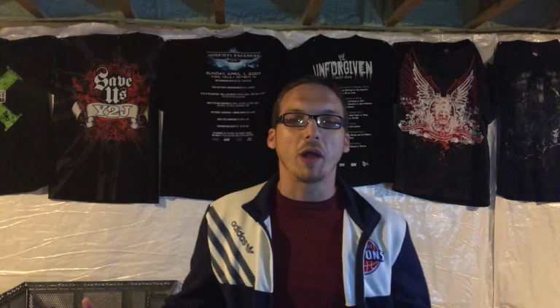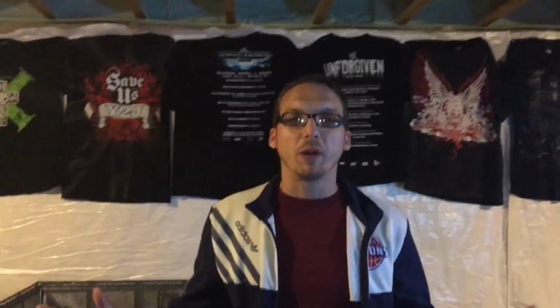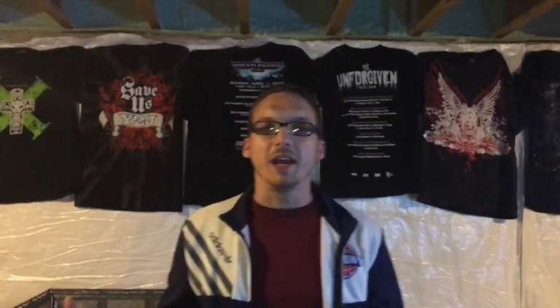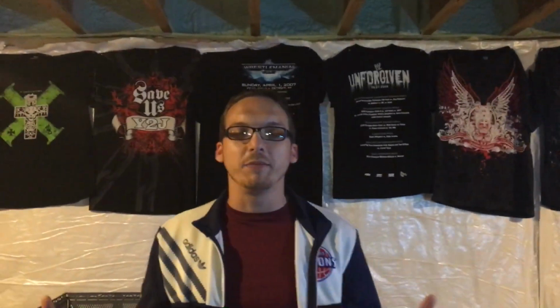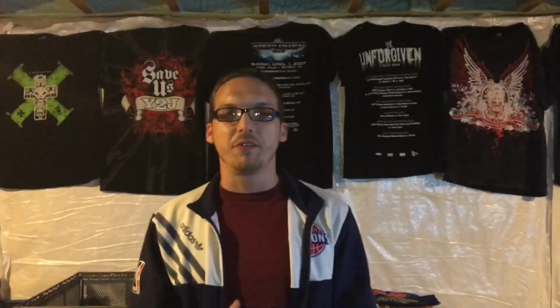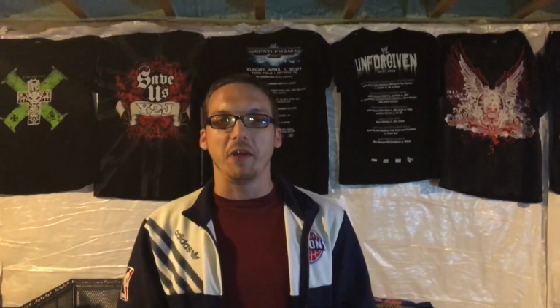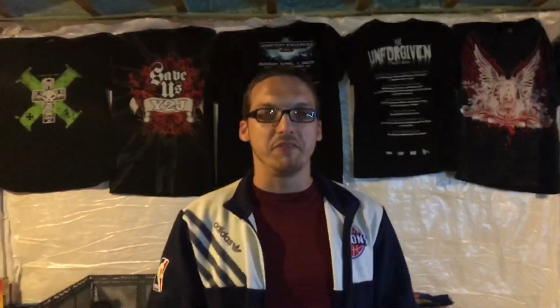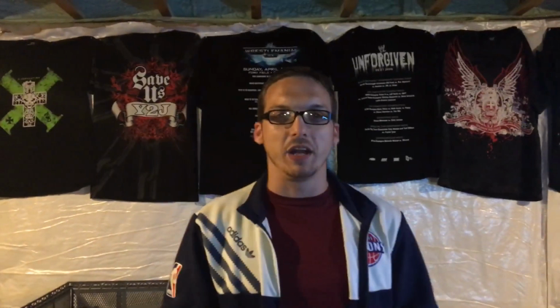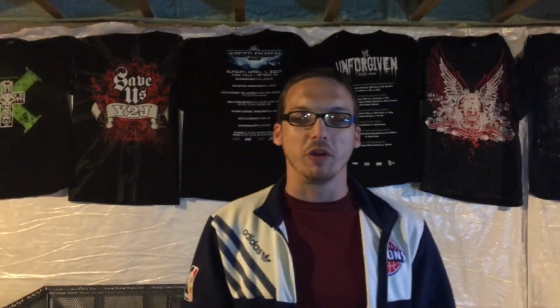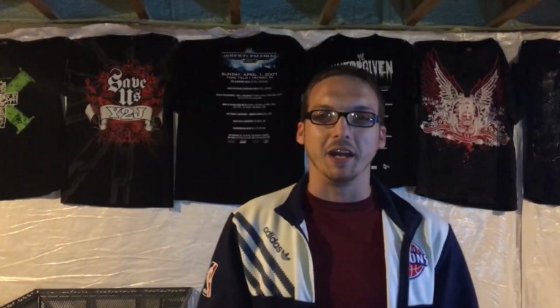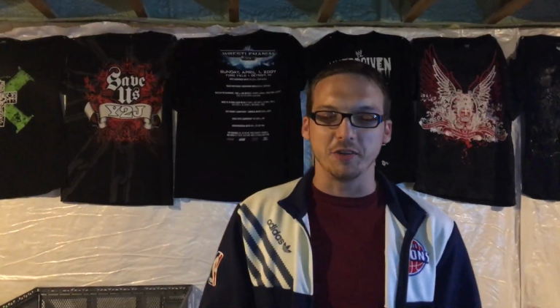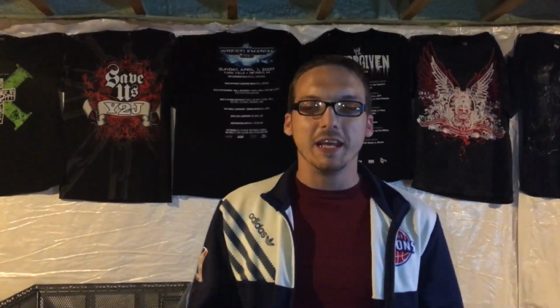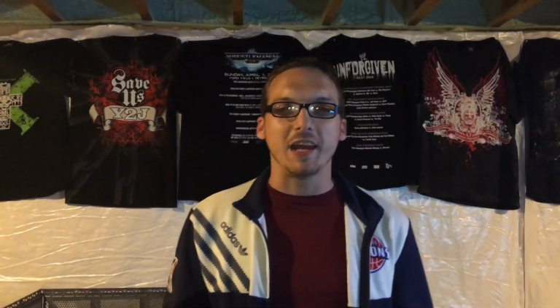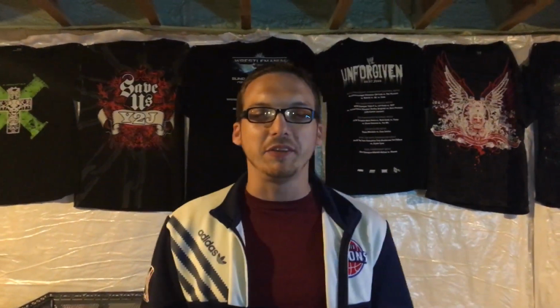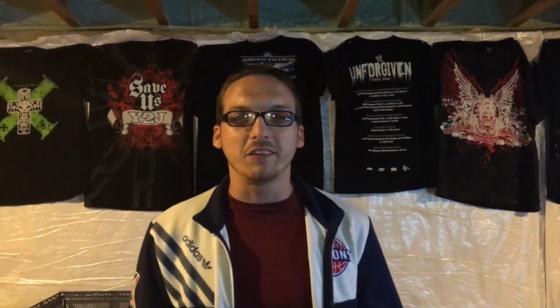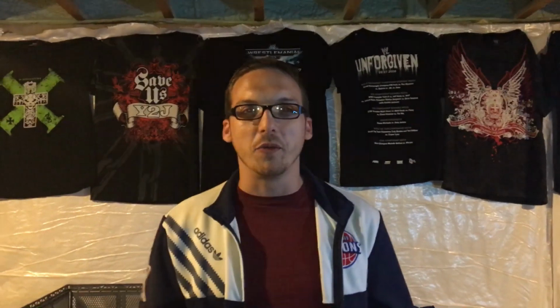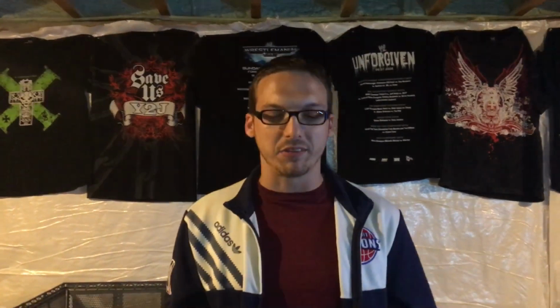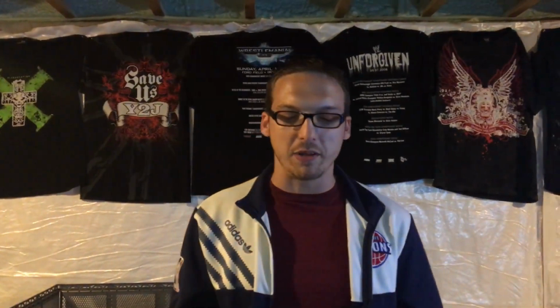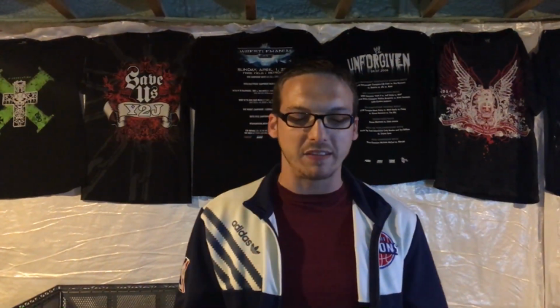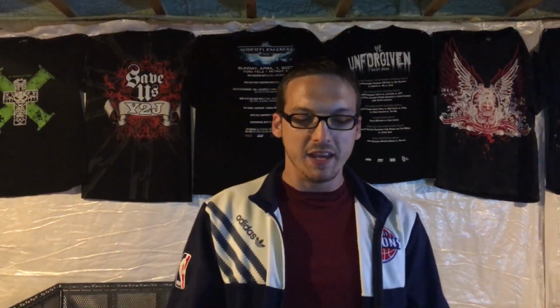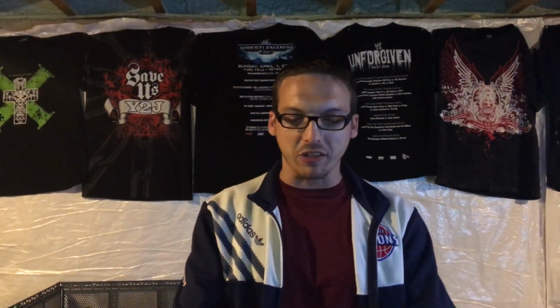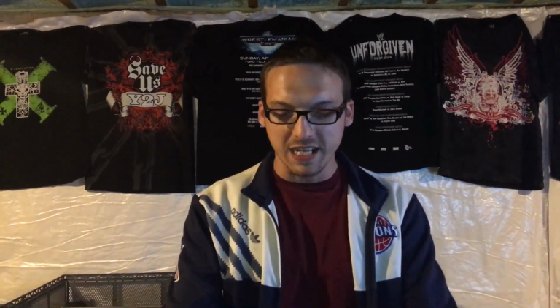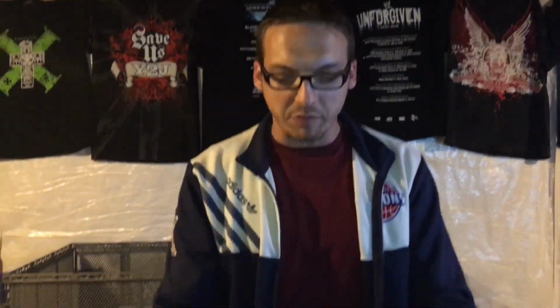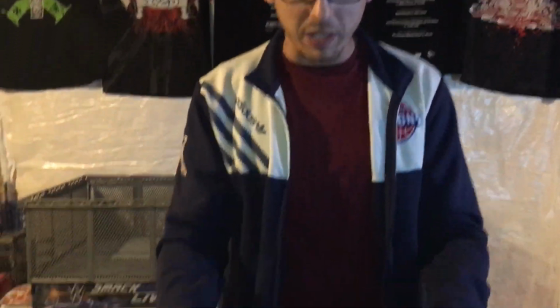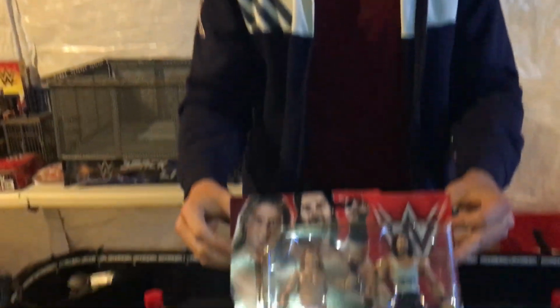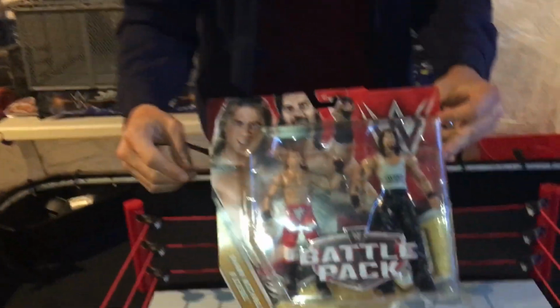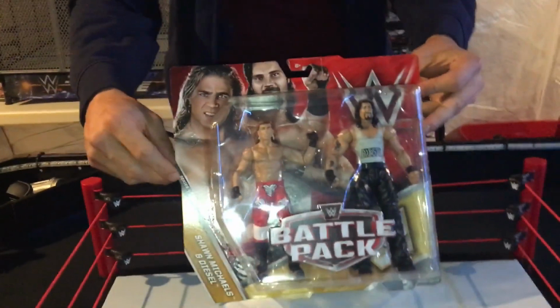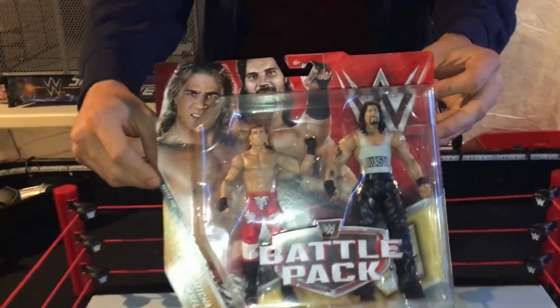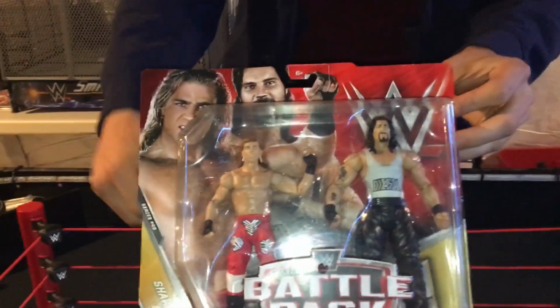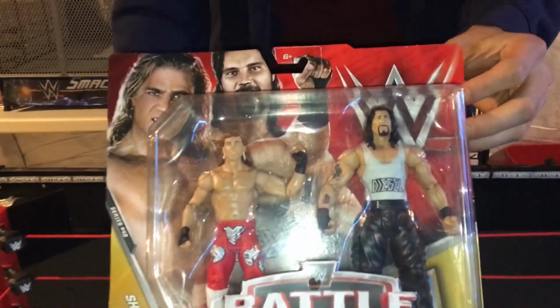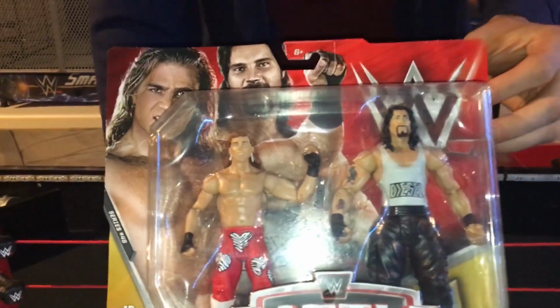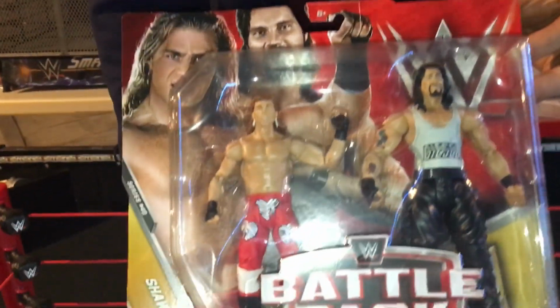Welcome to the WrestleCave. I am SuperJay, your action figure extraordinaire on YouTube. This time, bringing to you guys a cool action figure unboxing. As you can see, WWE Battle Pack Series number 48 is here.